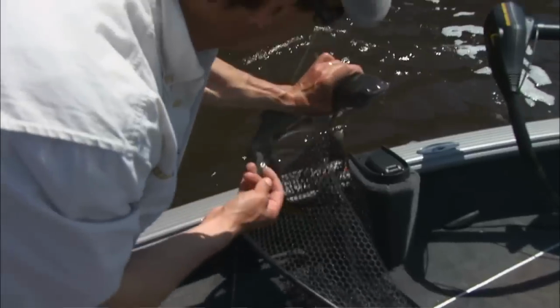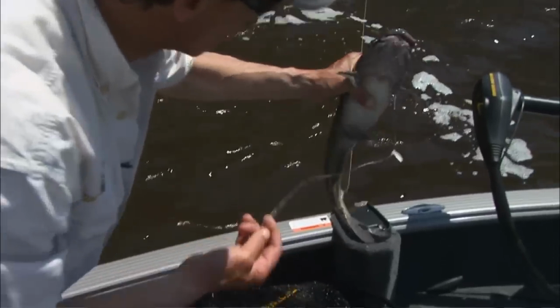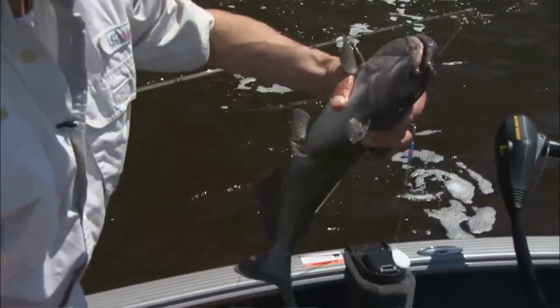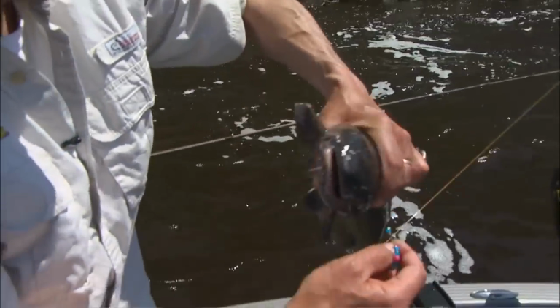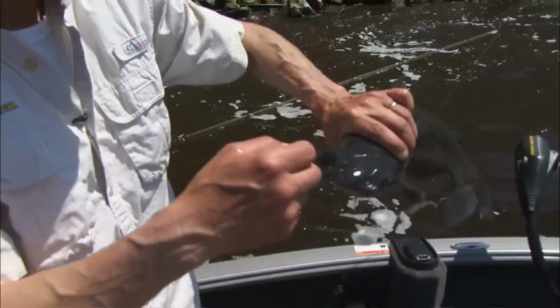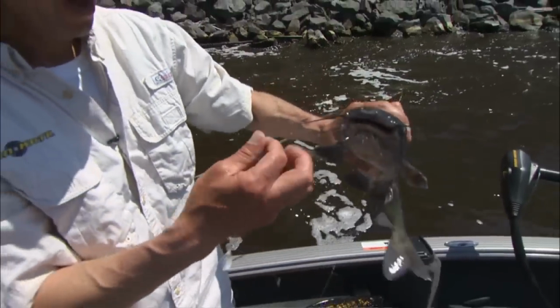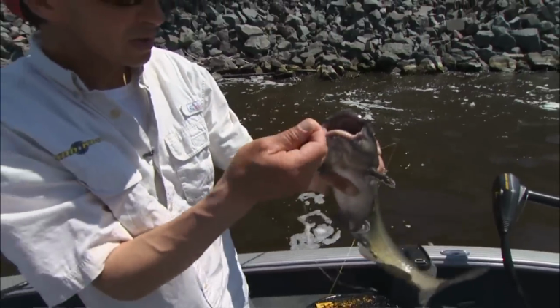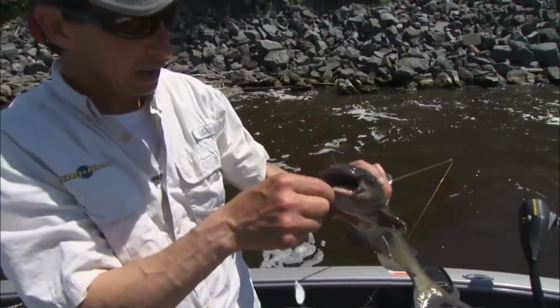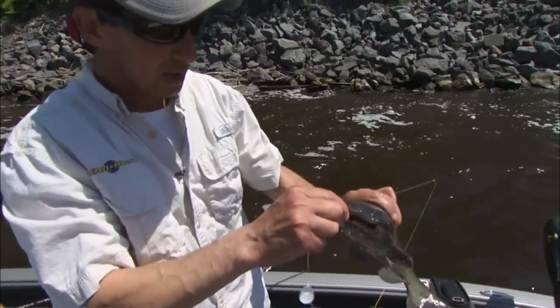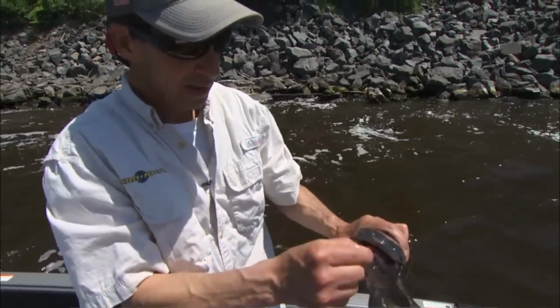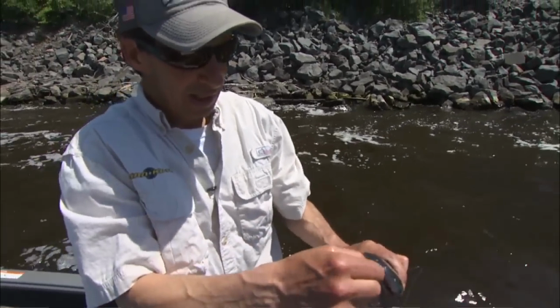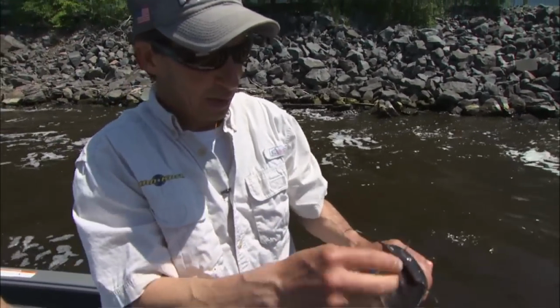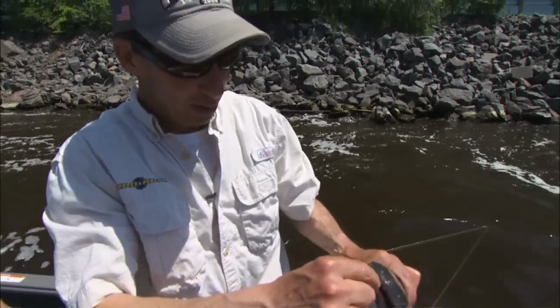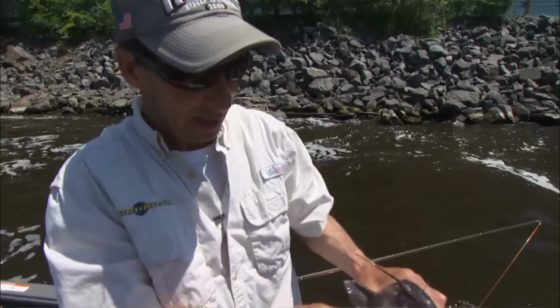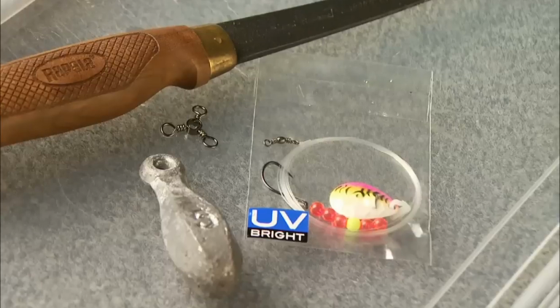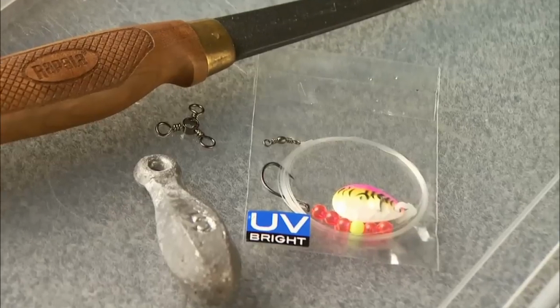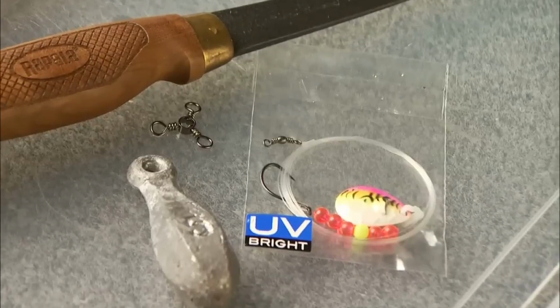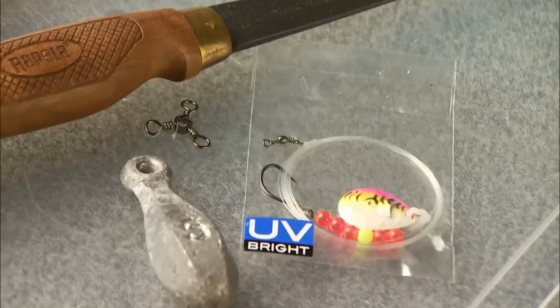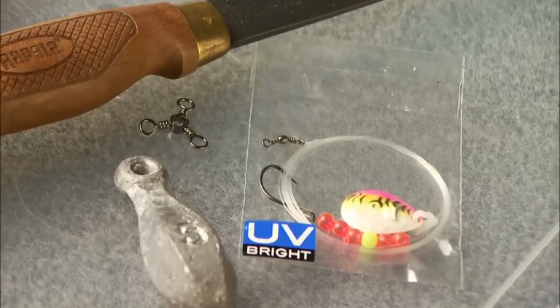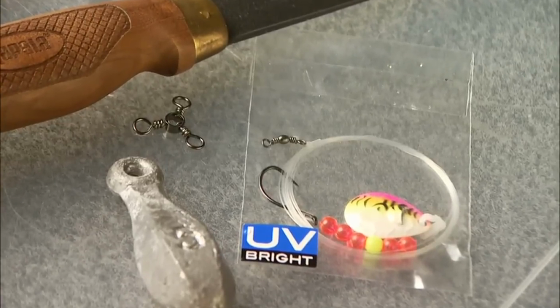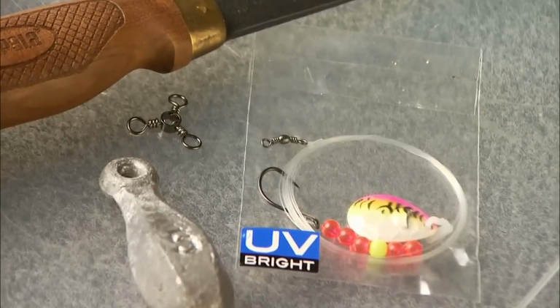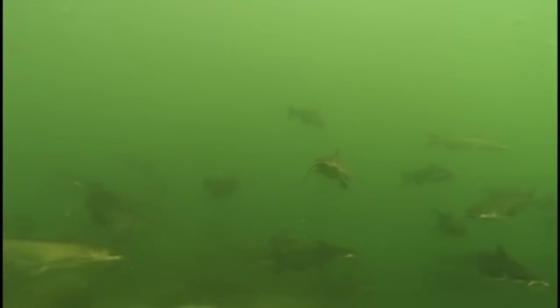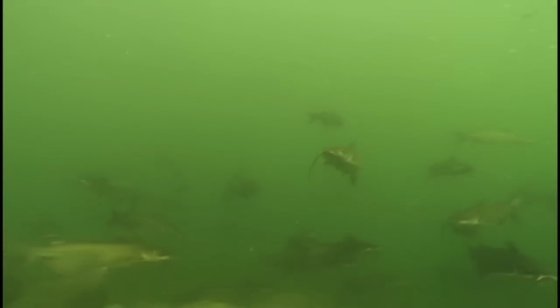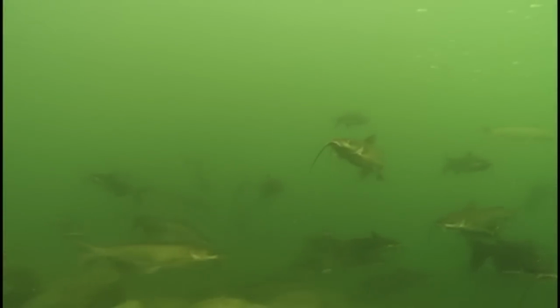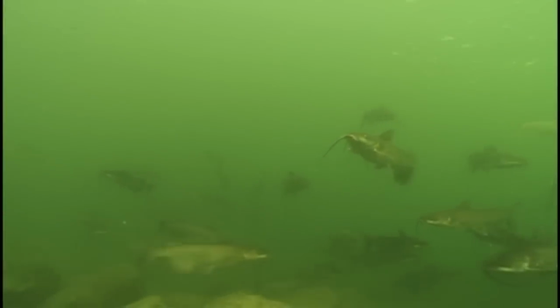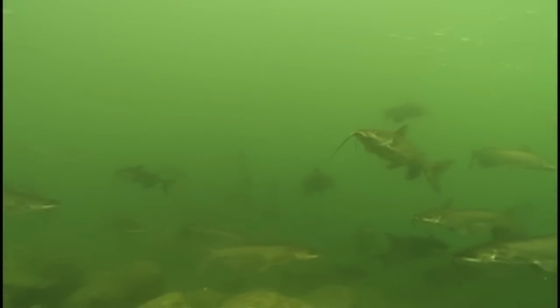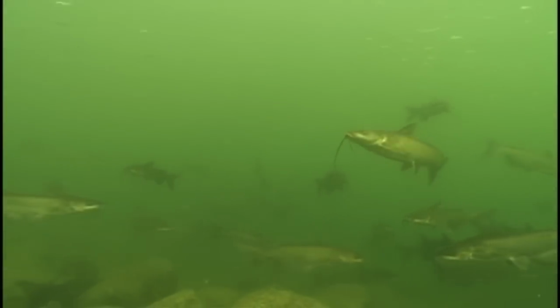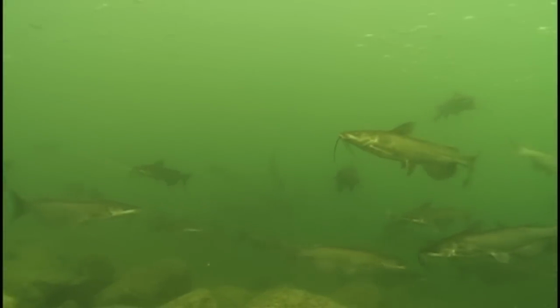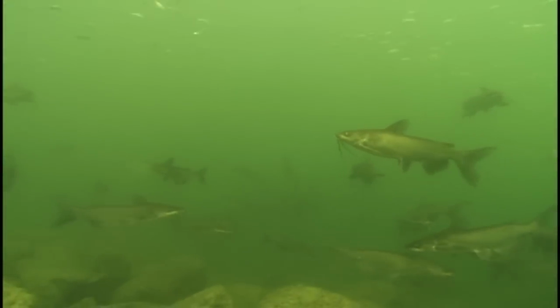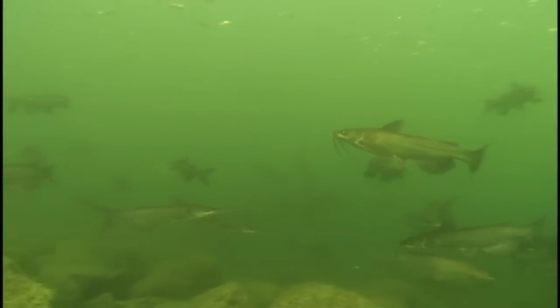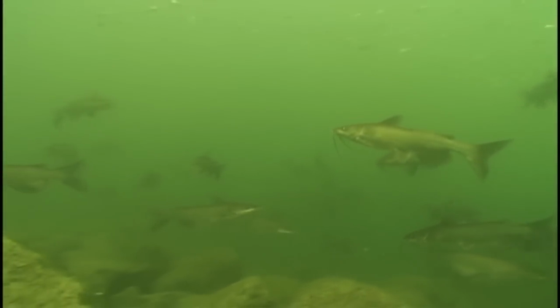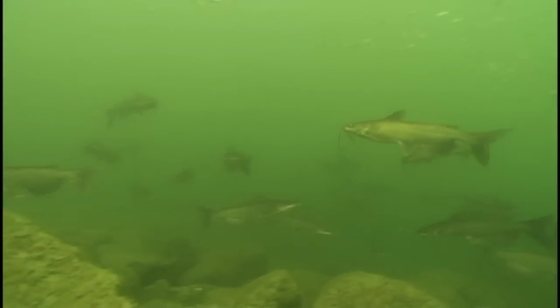The first cat of the day, and you'll notice a little interesting item that we're using here. We're actually using a spinner rig. We're going to look at early season strategies for cats in big waters around the country.